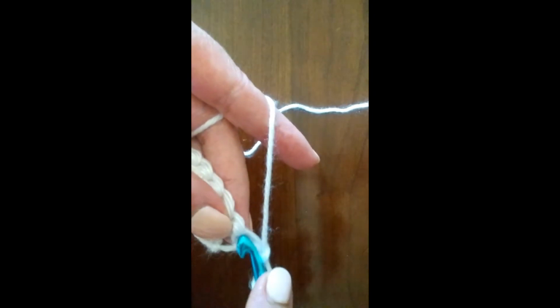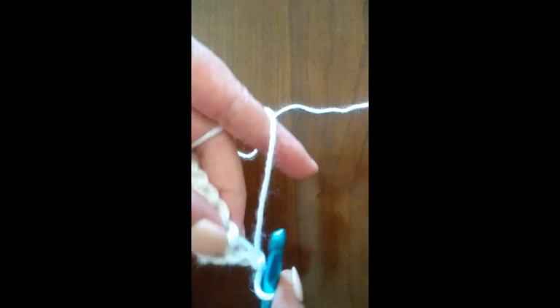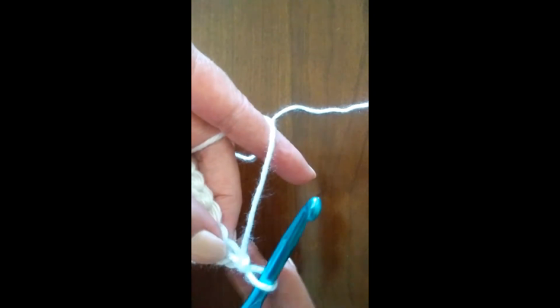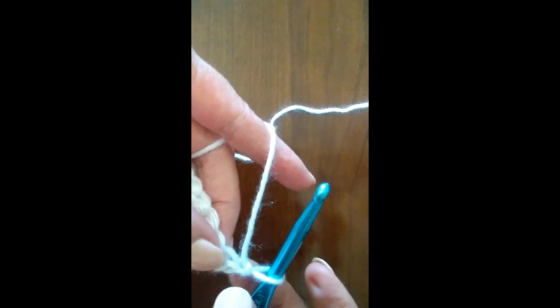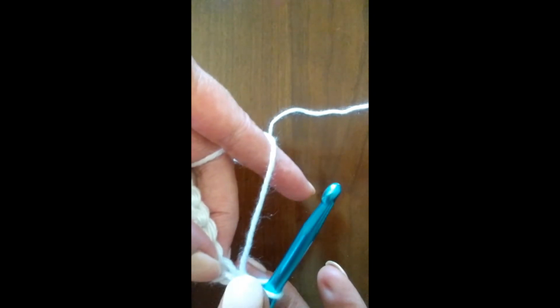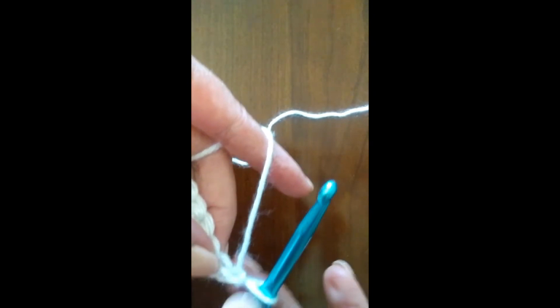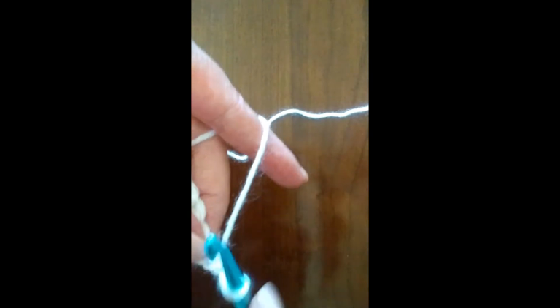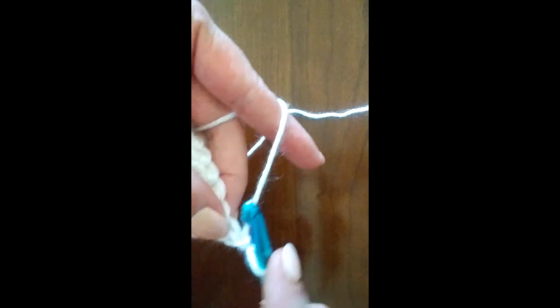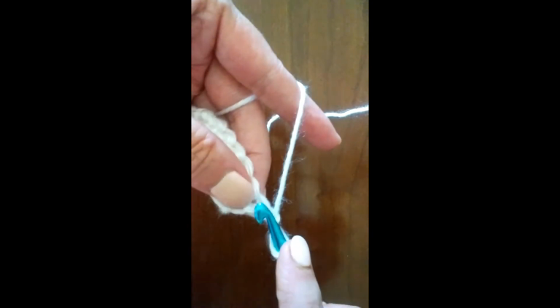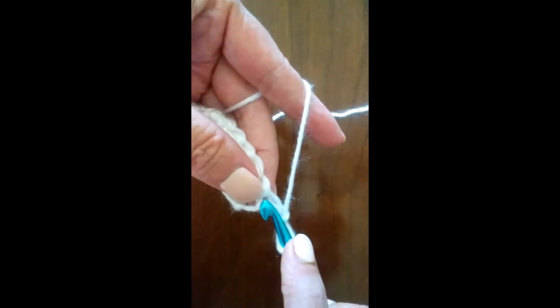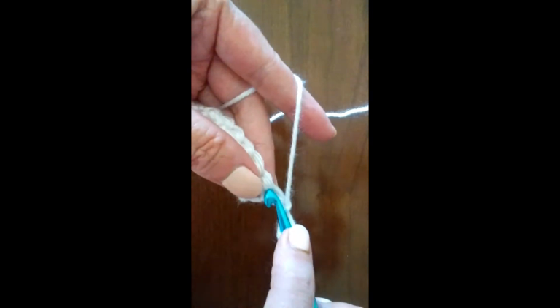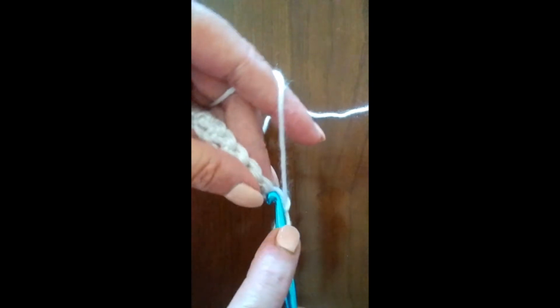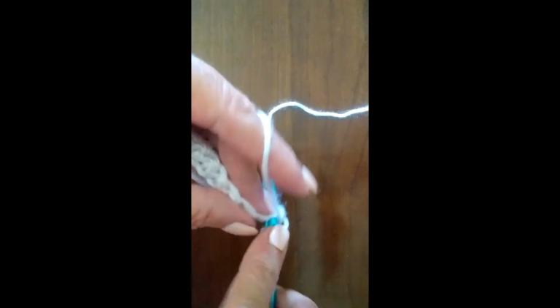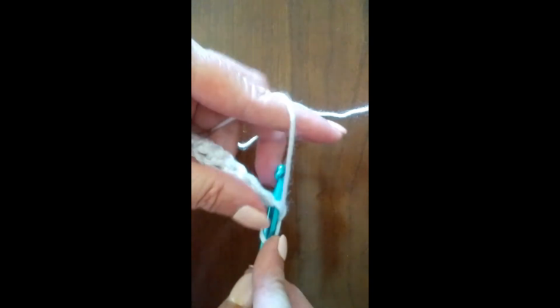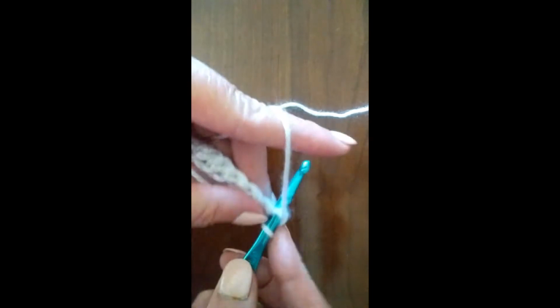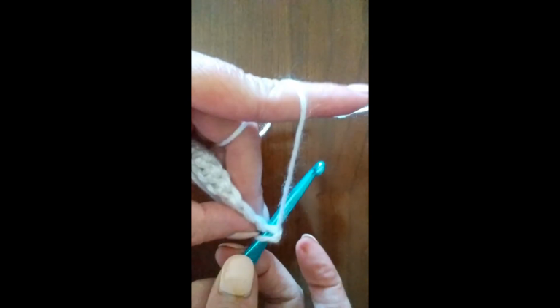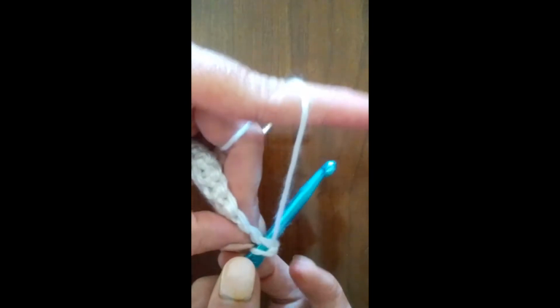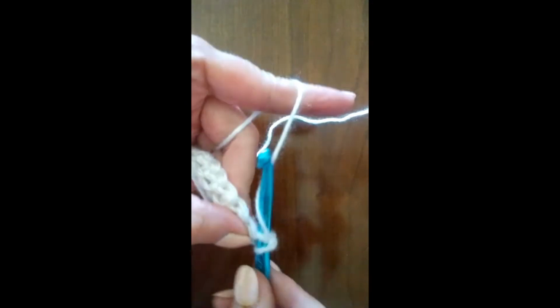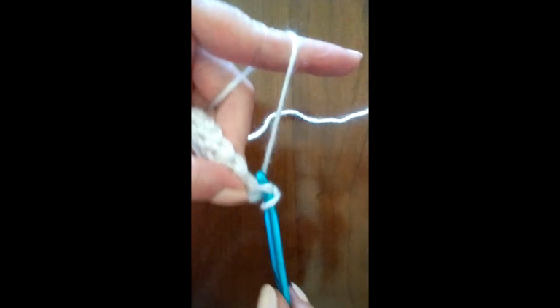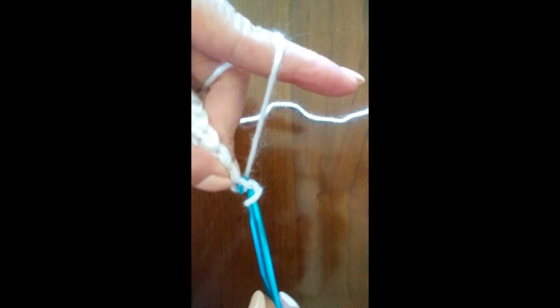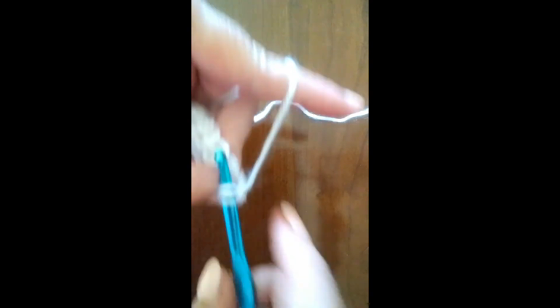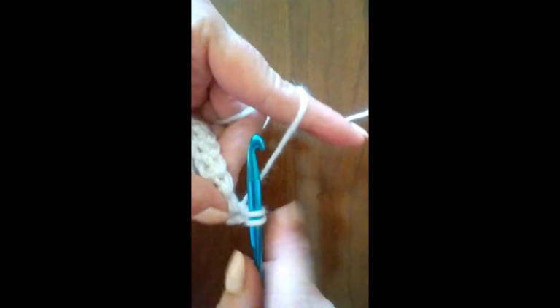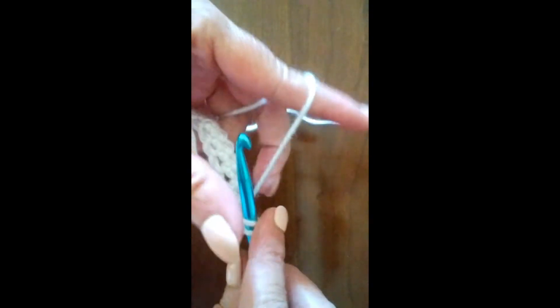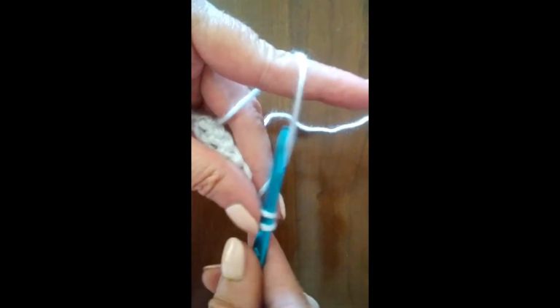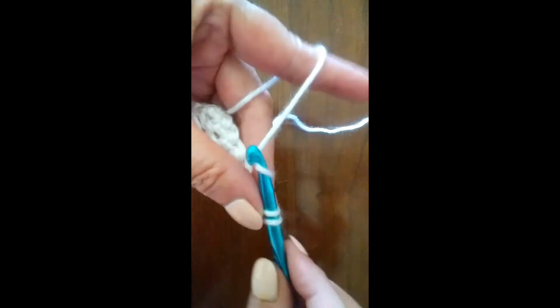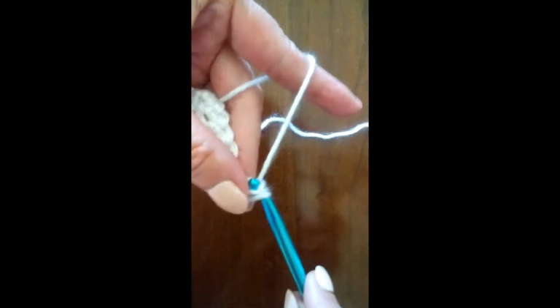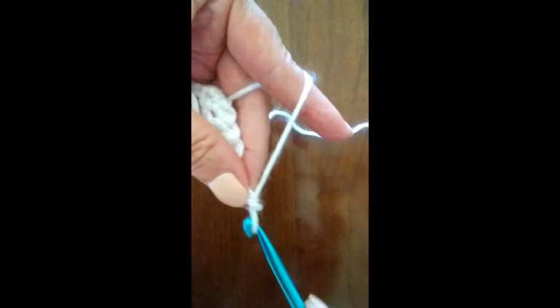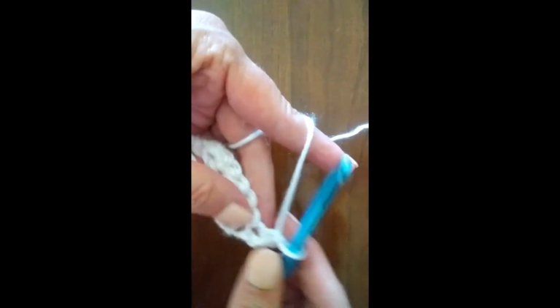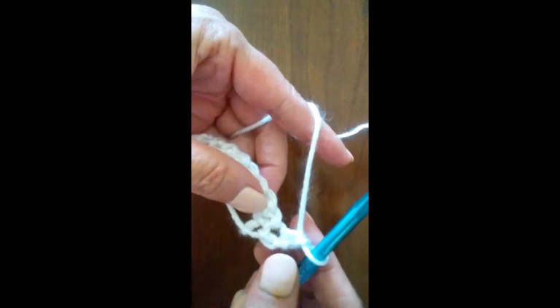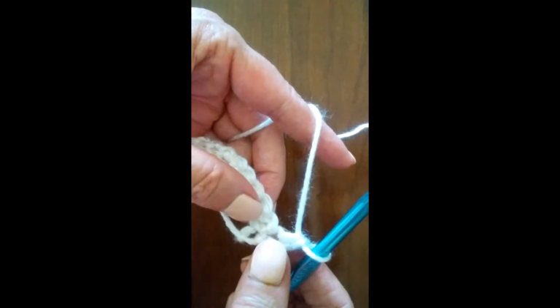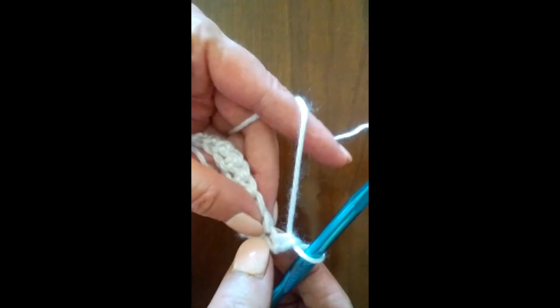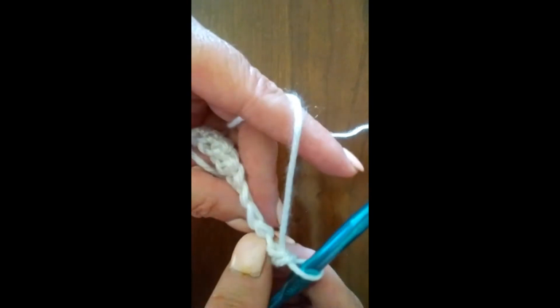We go into the first stitch here — not the chain, but this stitch here — and do our first single crochet going the opposite direction.